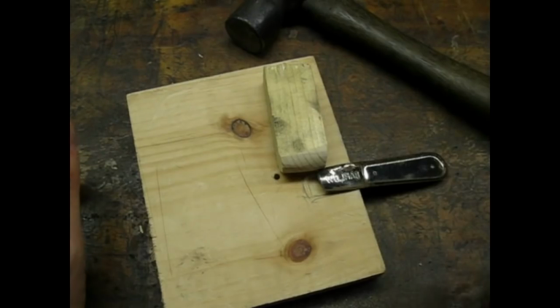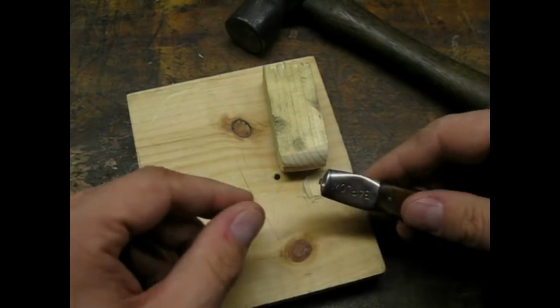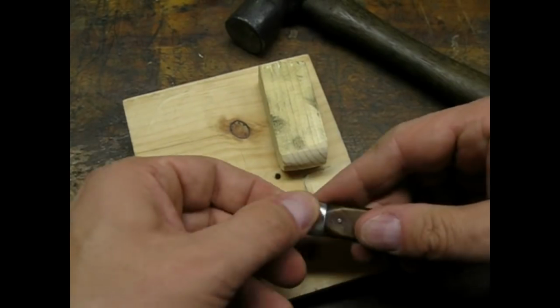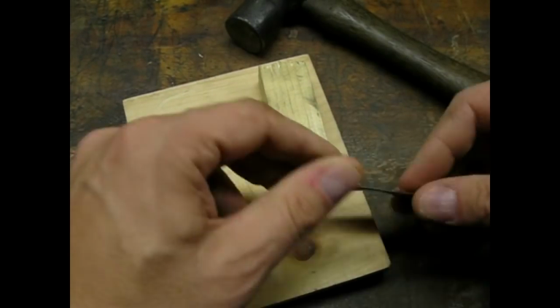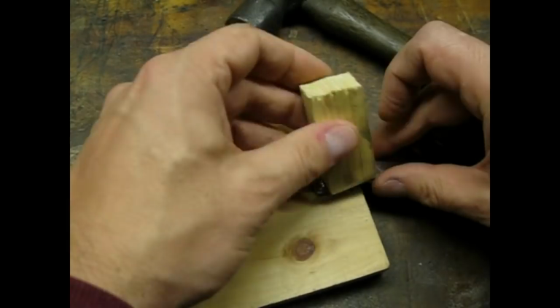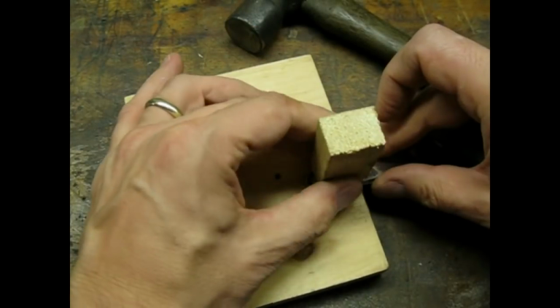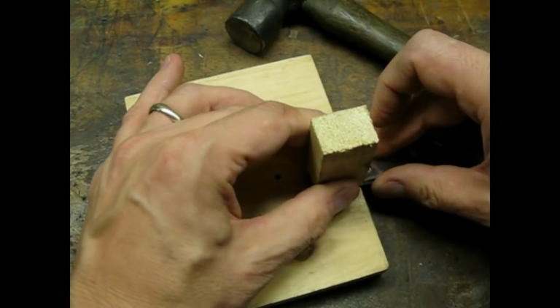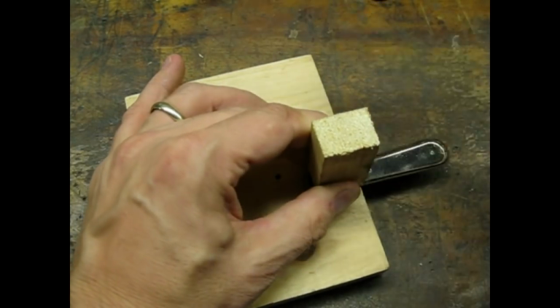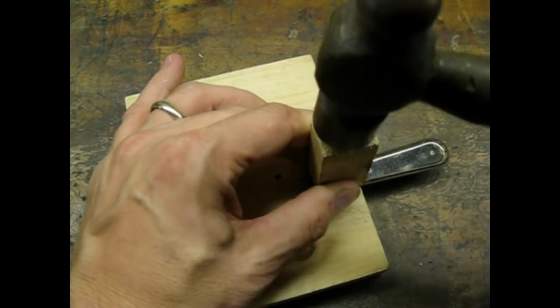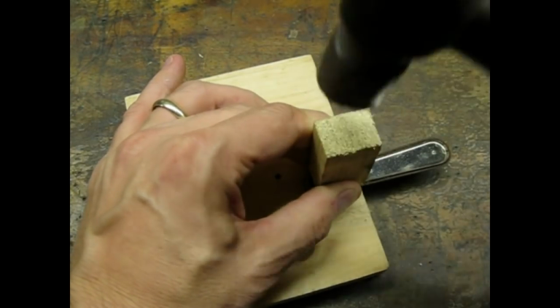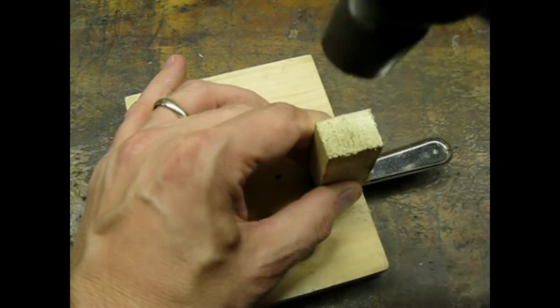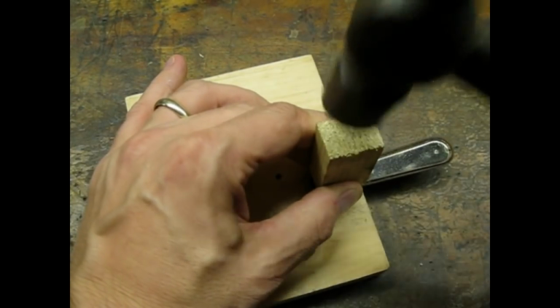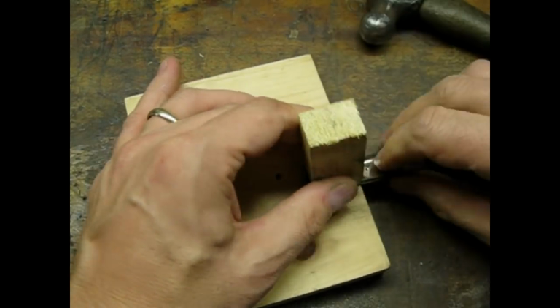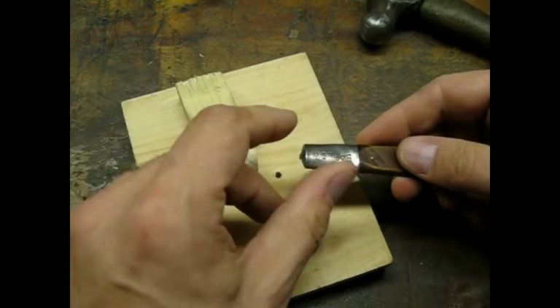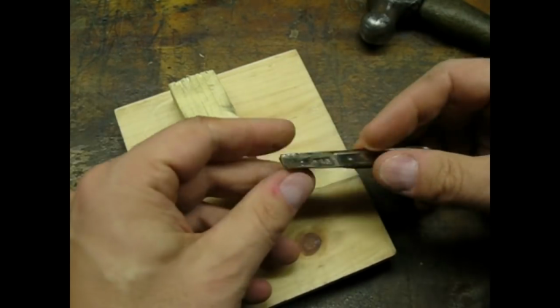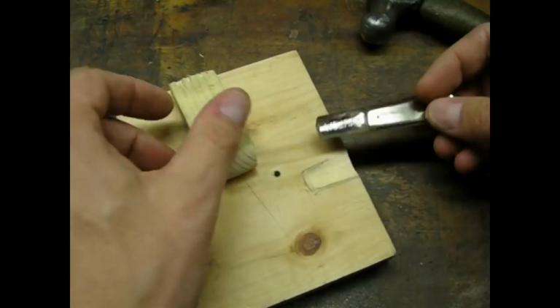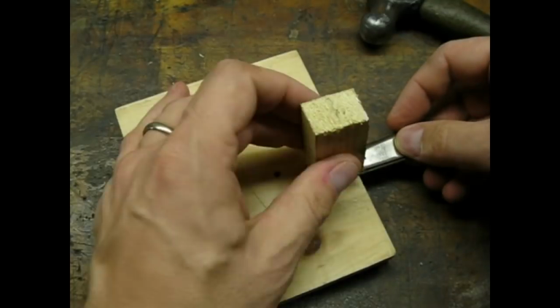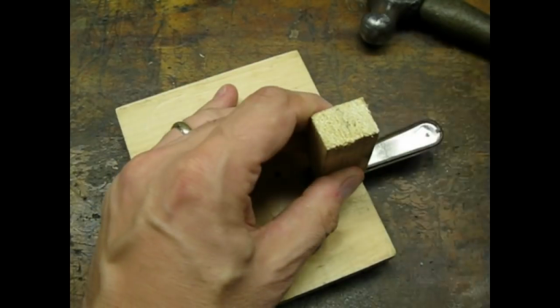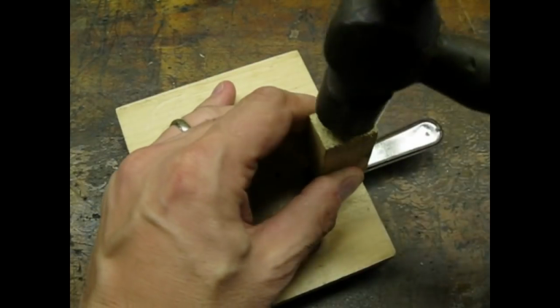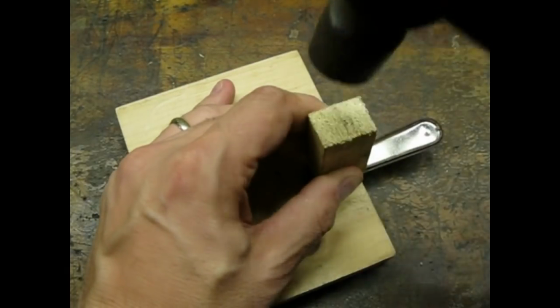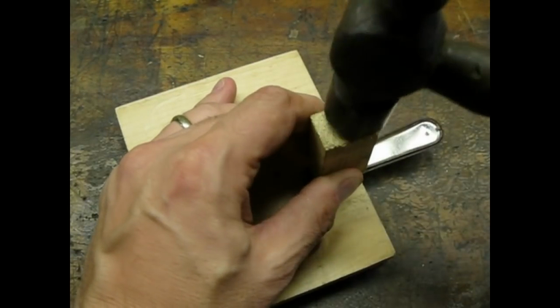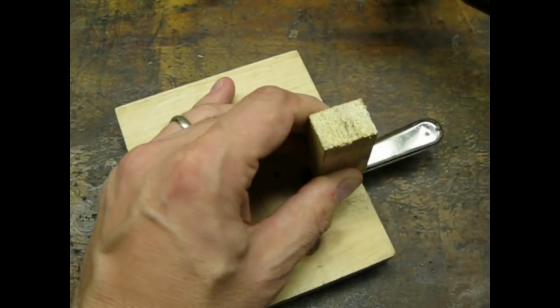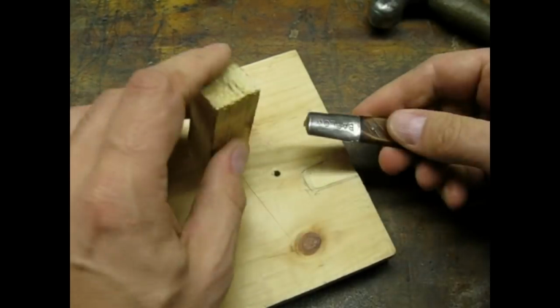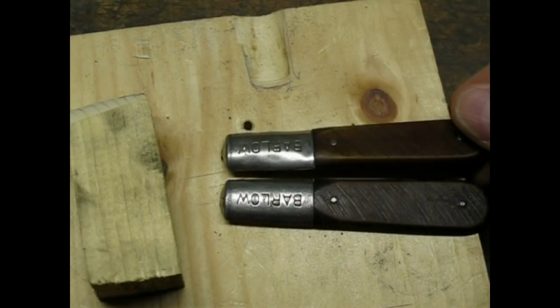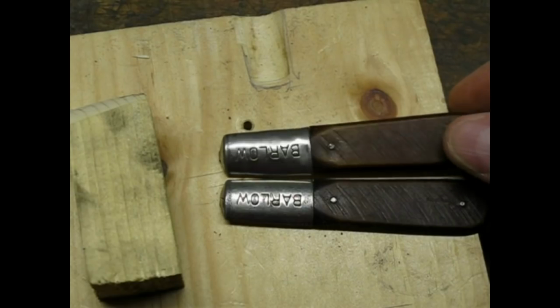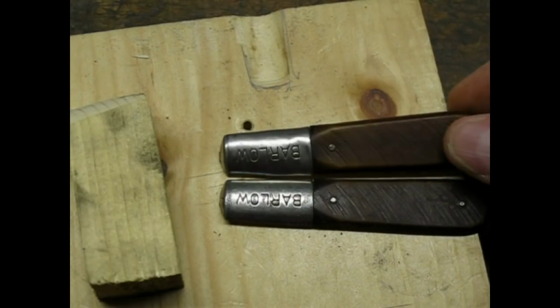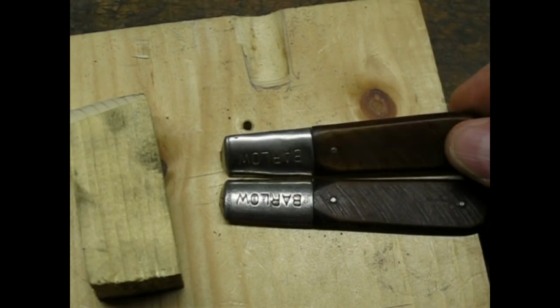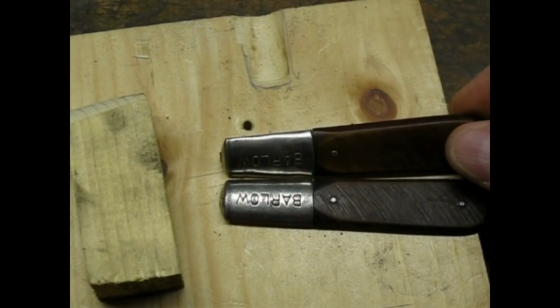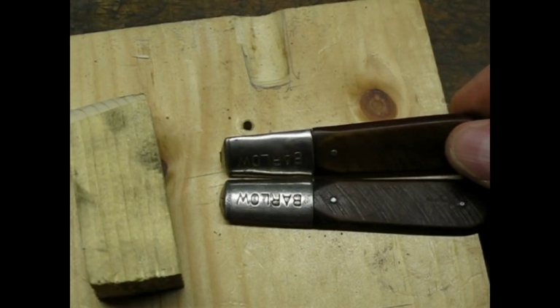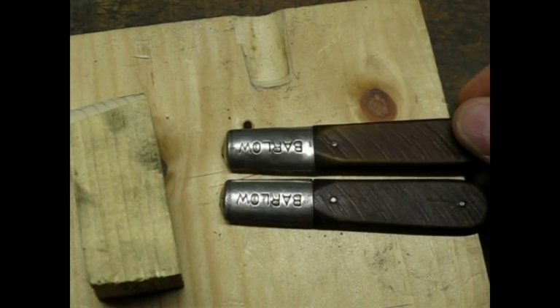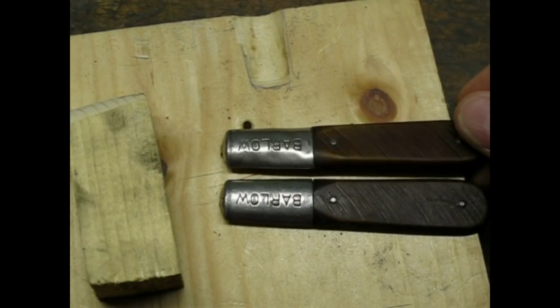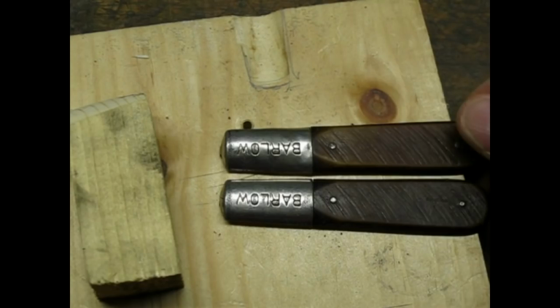I made a form out of scrap wood to try to hammer out the dent. It's not perfect but I think it came out pretty good.